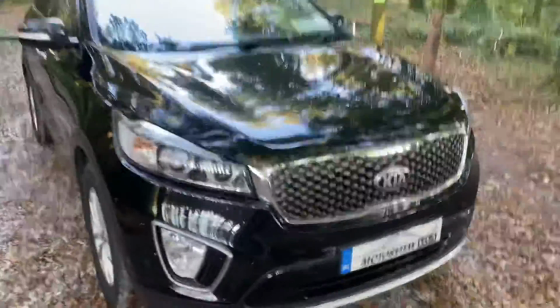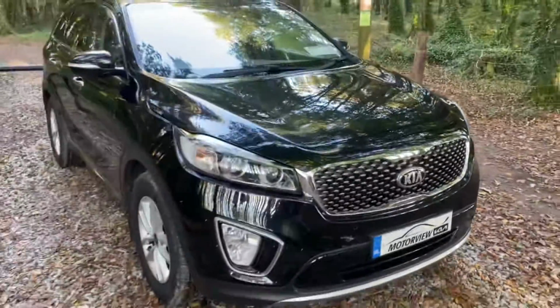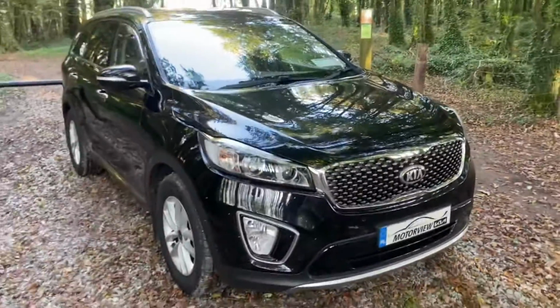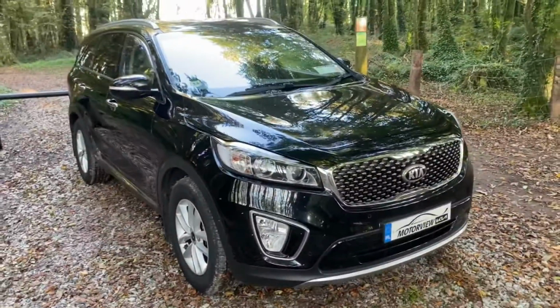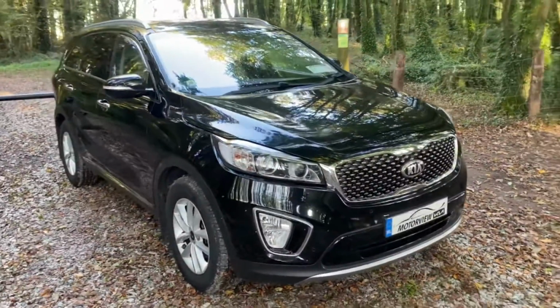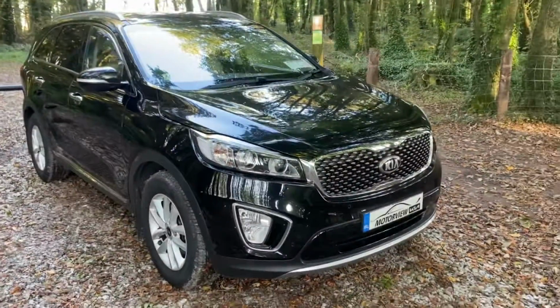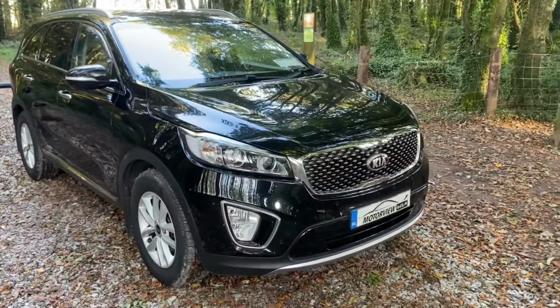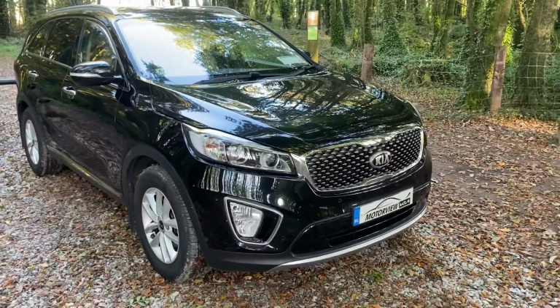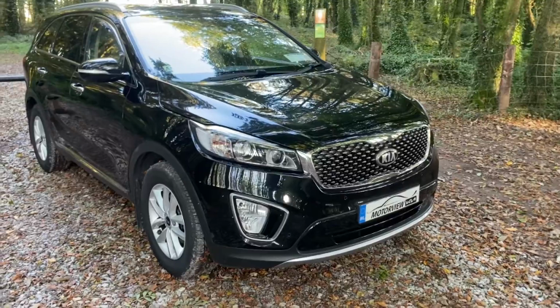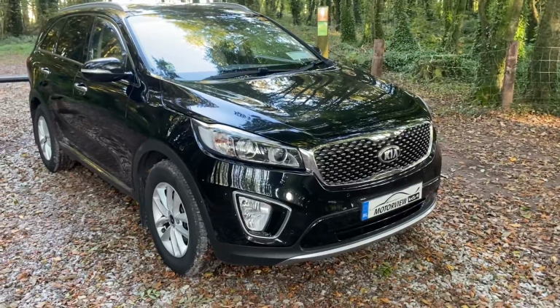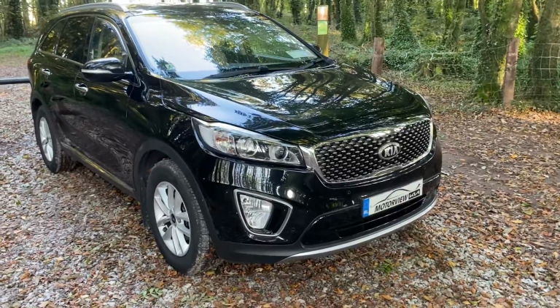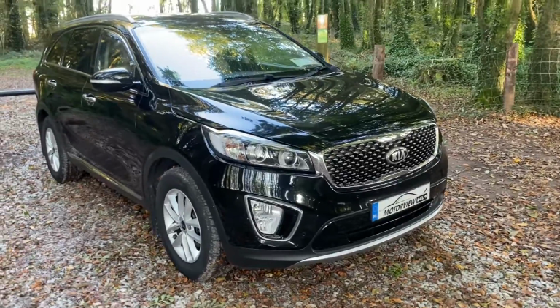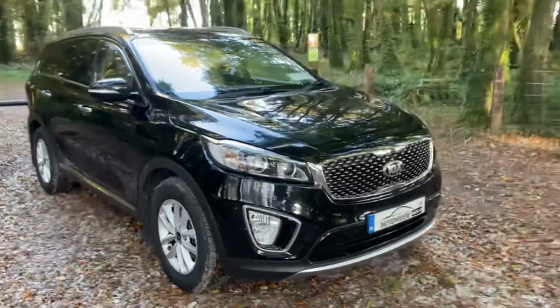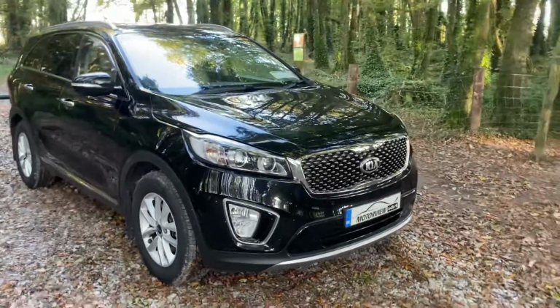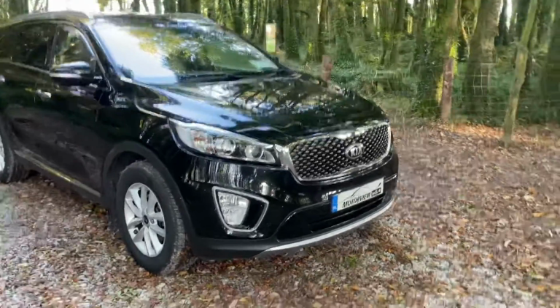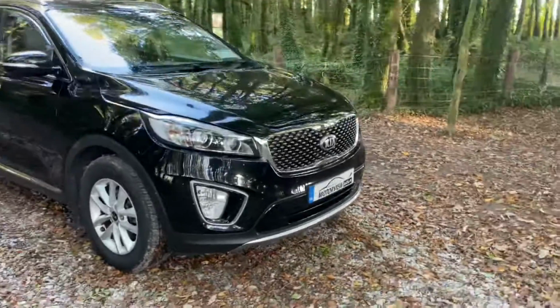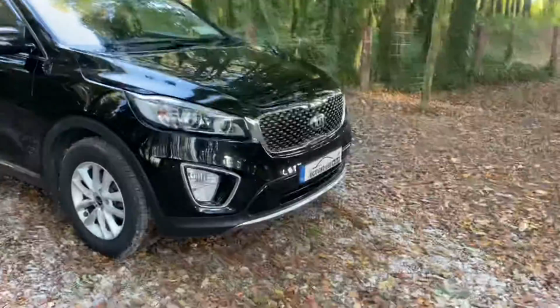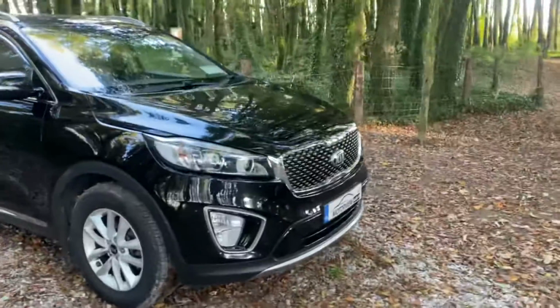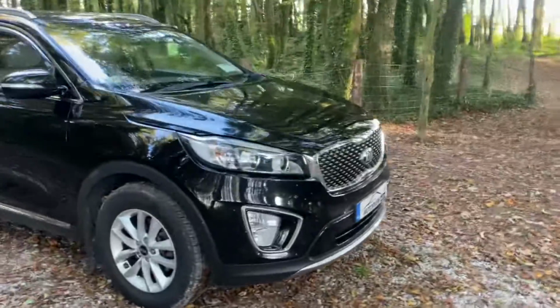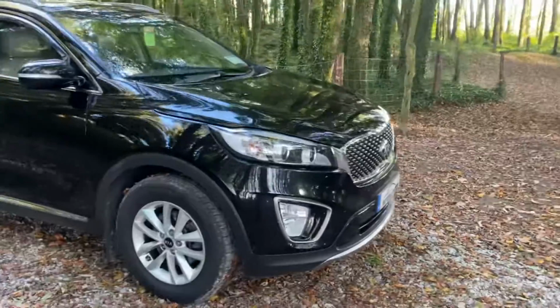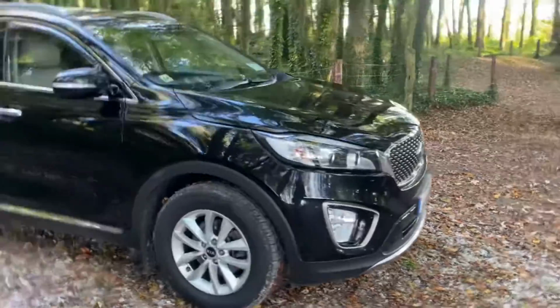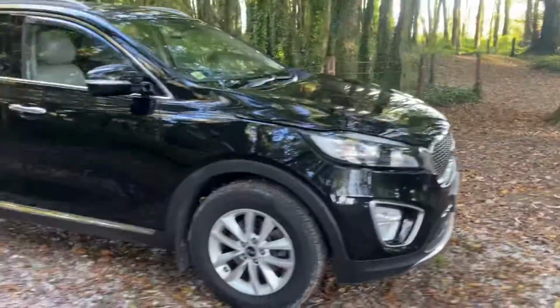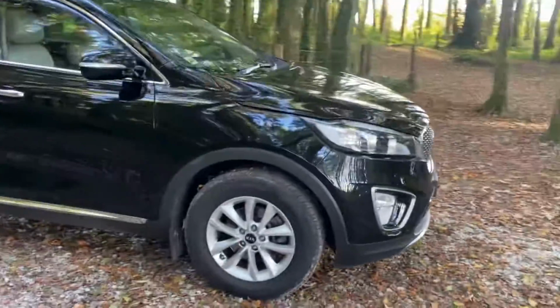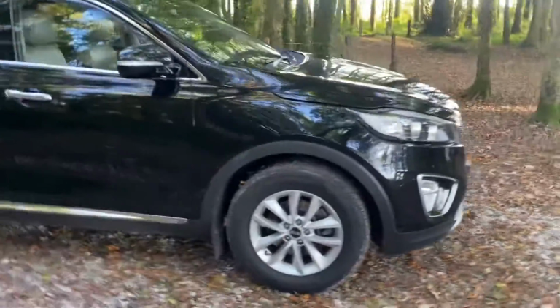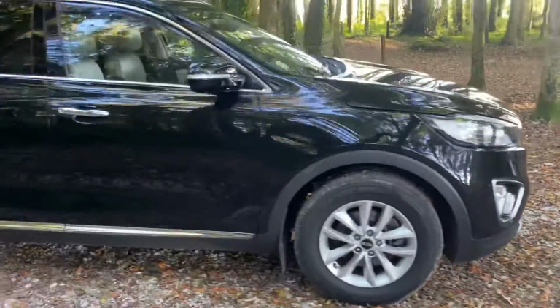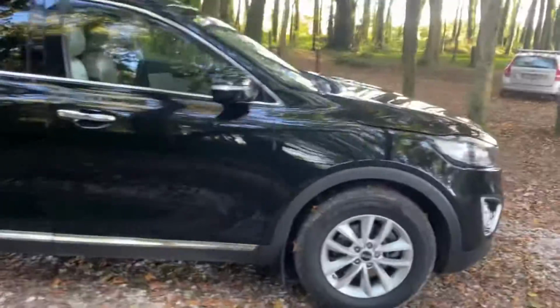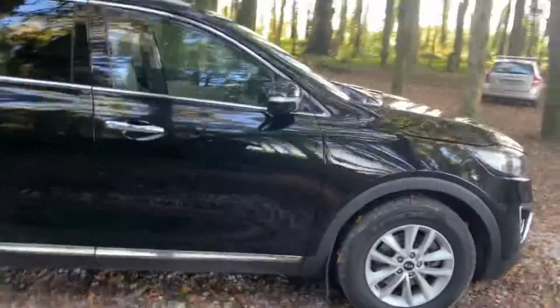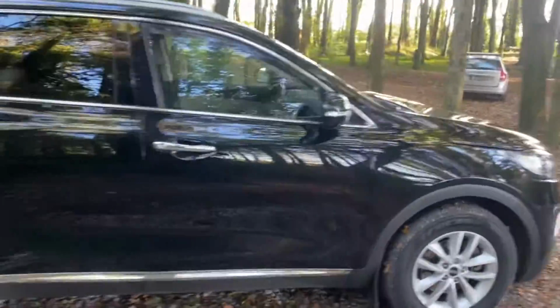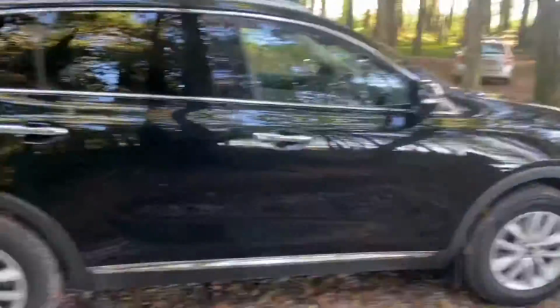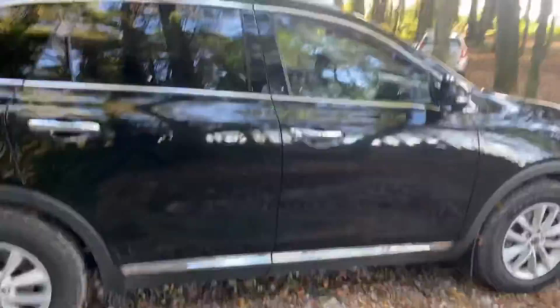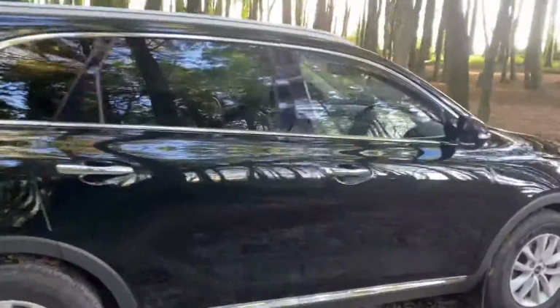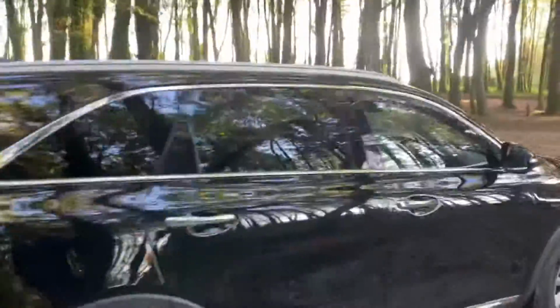Hello everyone, Craig here from Motorview Kia Middleton. Today we're showing you our 2016 Kia Sorento. You have your parking sensors at the front, chrome grille, alloy wheels, electric wing mirrors, chrome door handles, and privacy glass at the back.